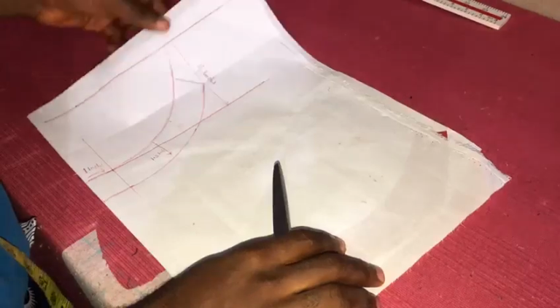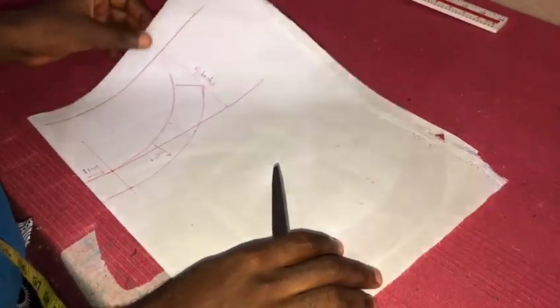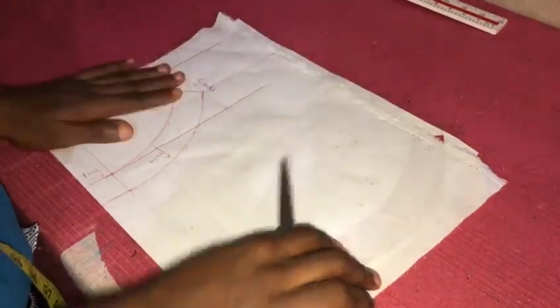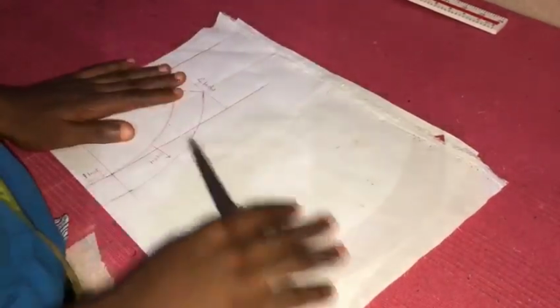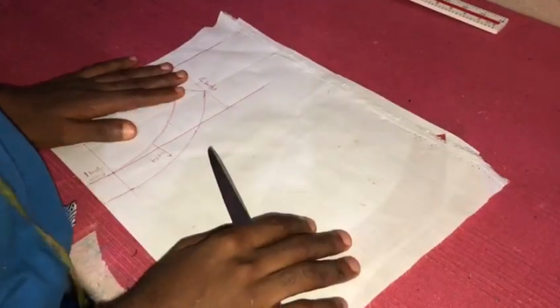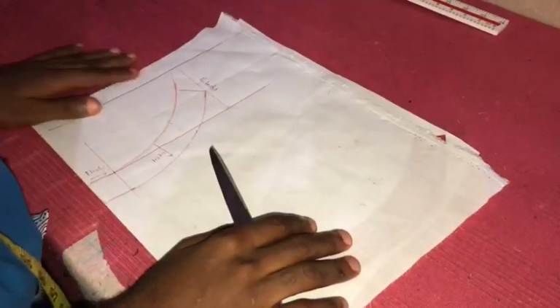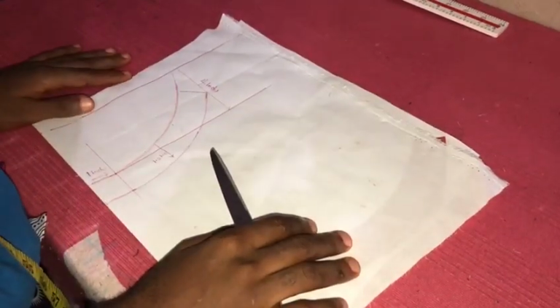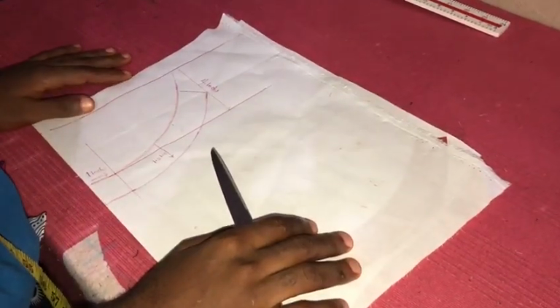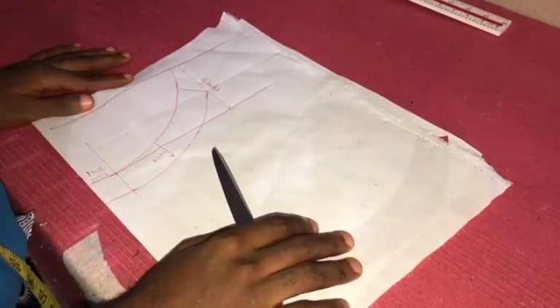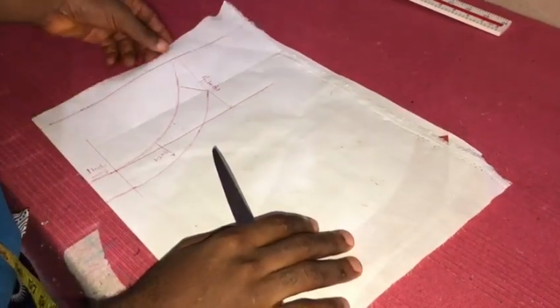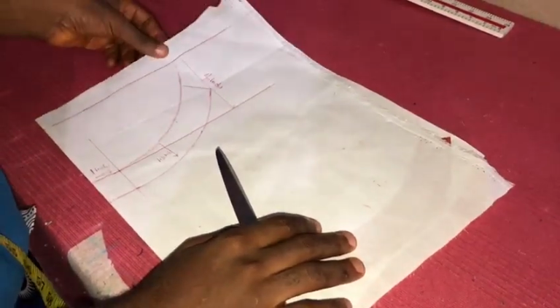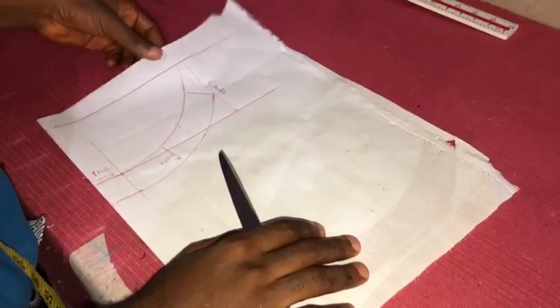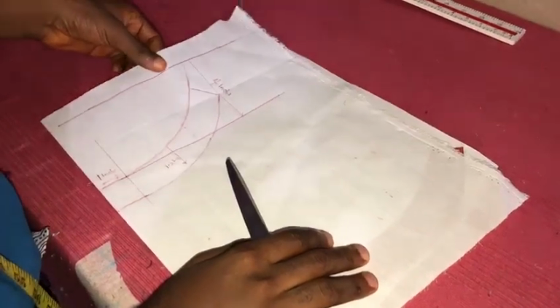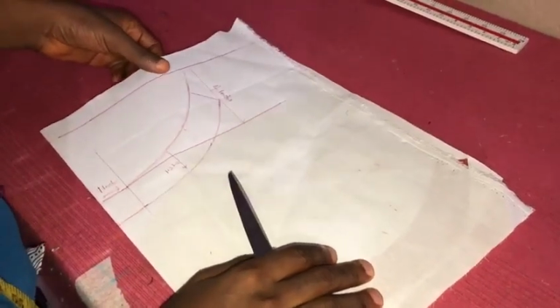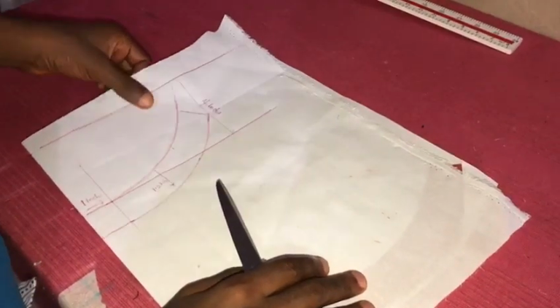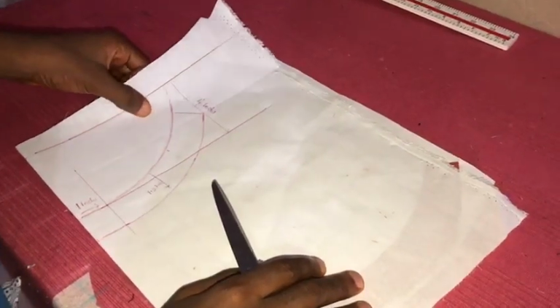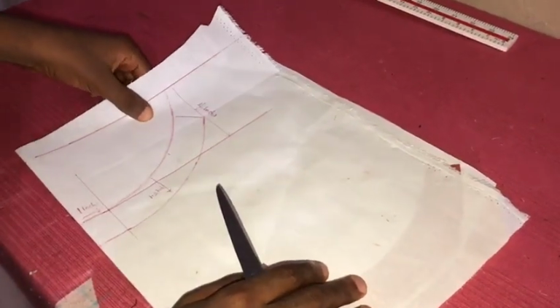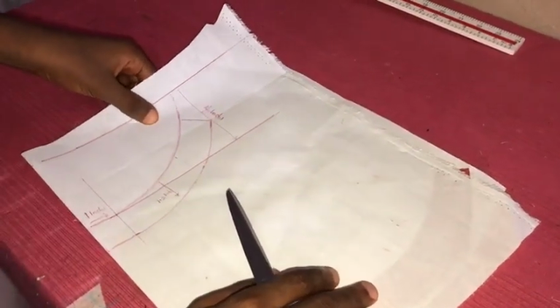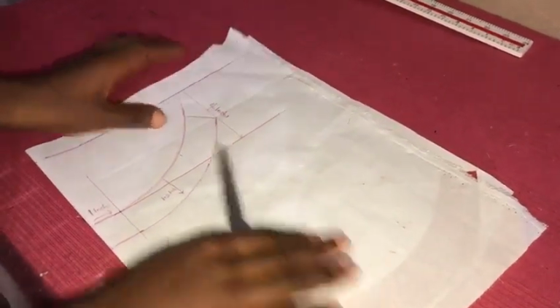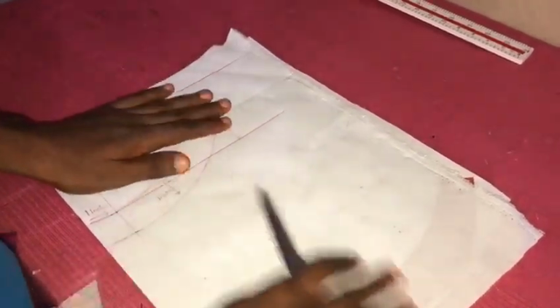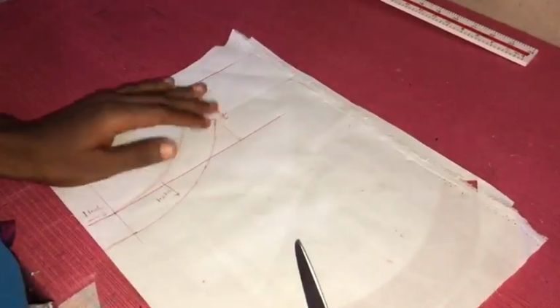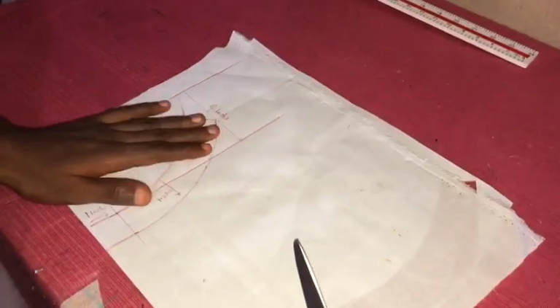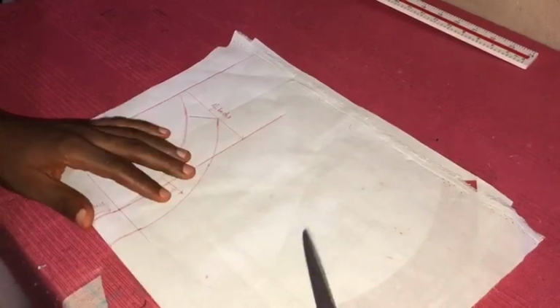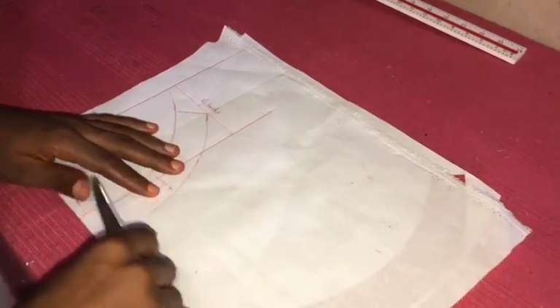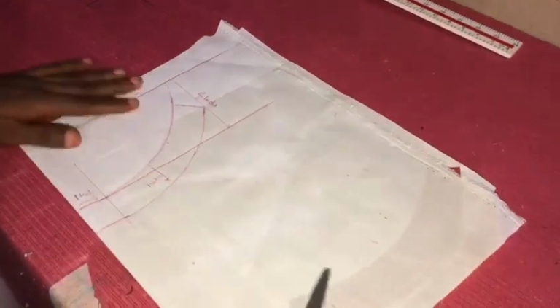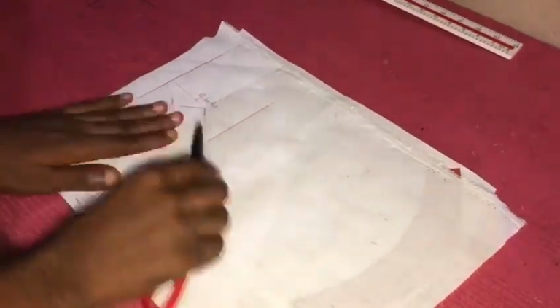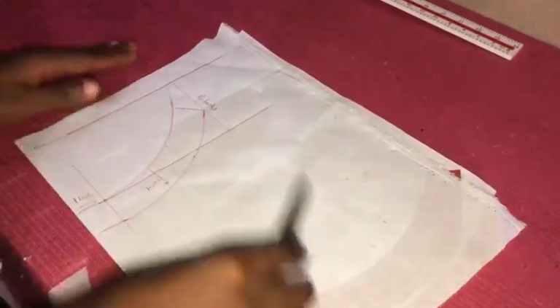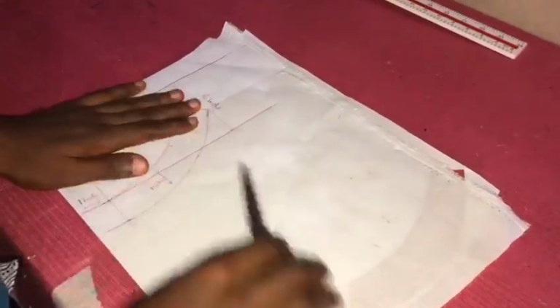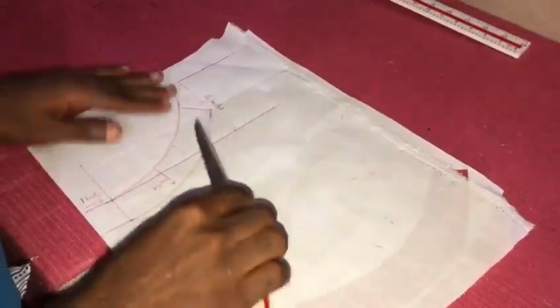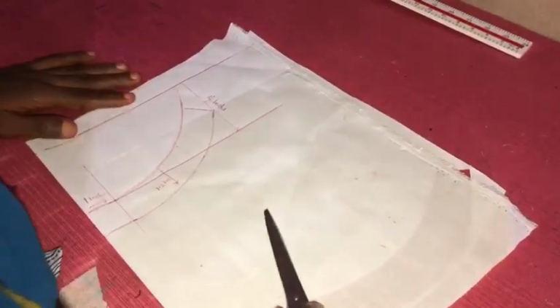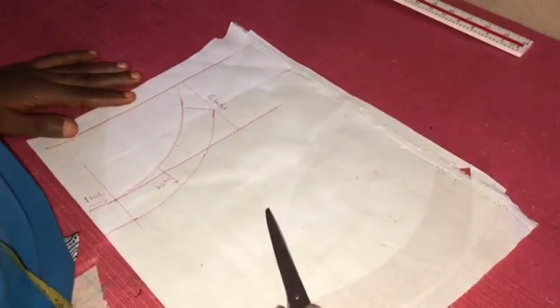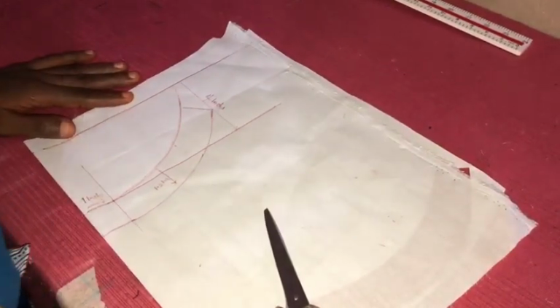Hello everyone, welcome back to my channel. Today I'm going to be teaching you guys how to make a bishop collar lay on your neck very well — how to cut a perfect bishop collar.